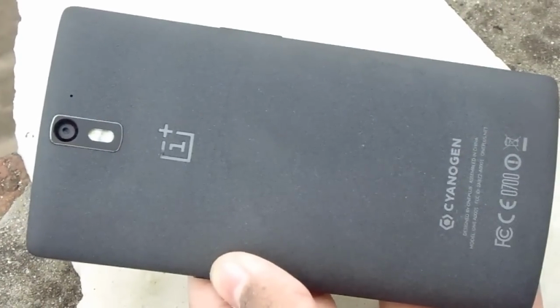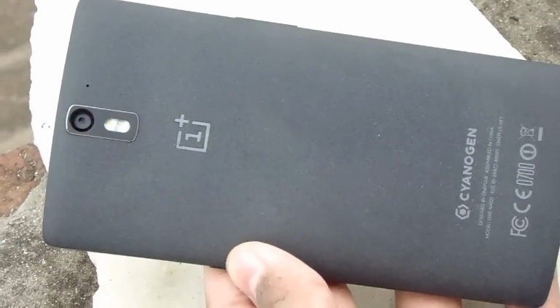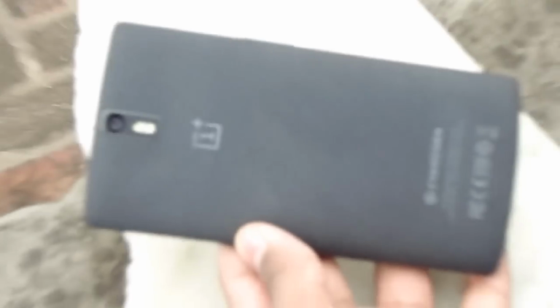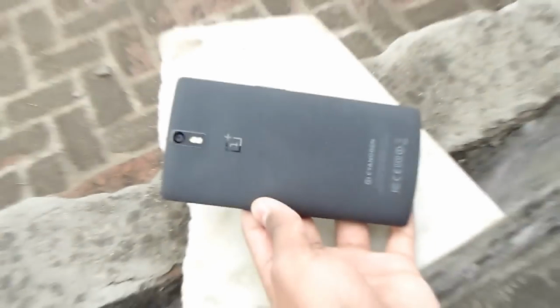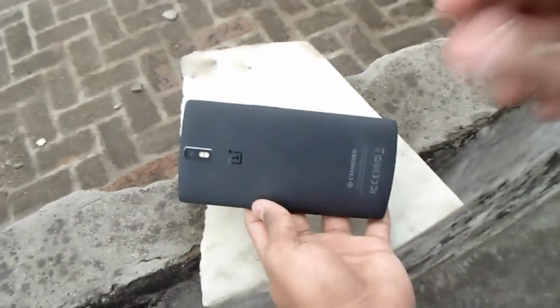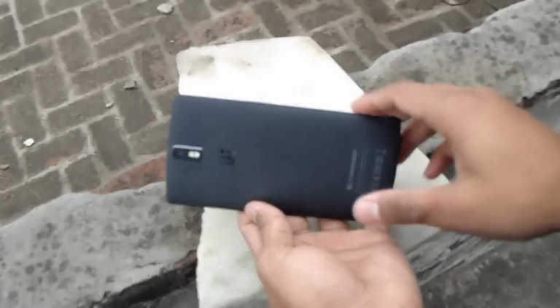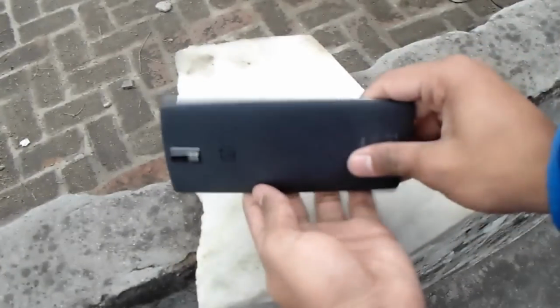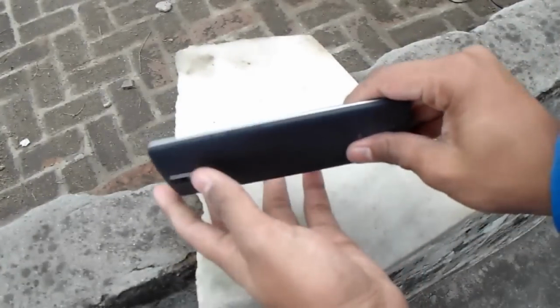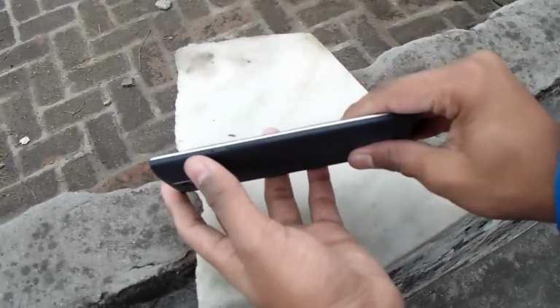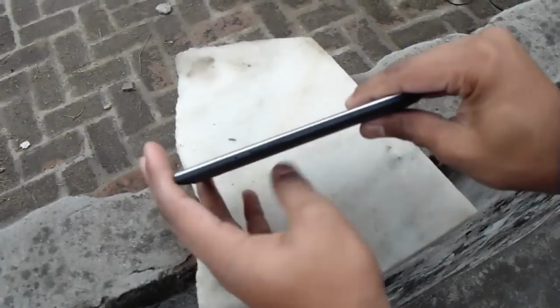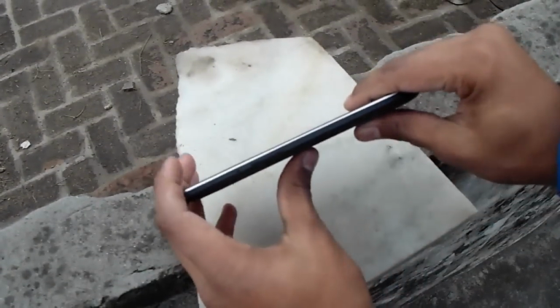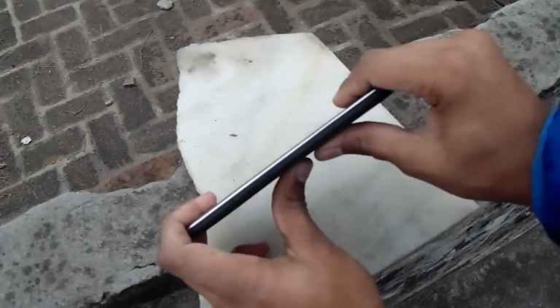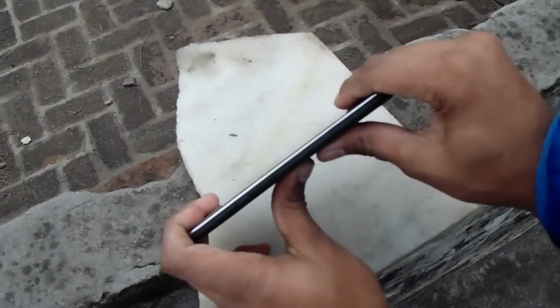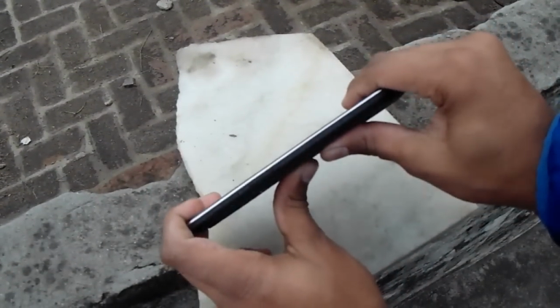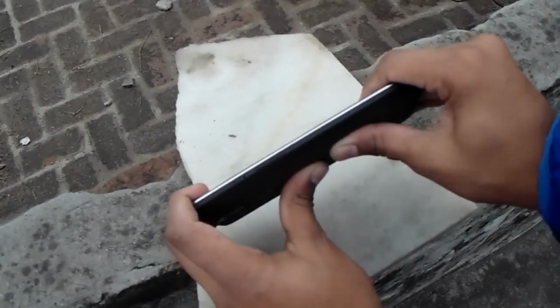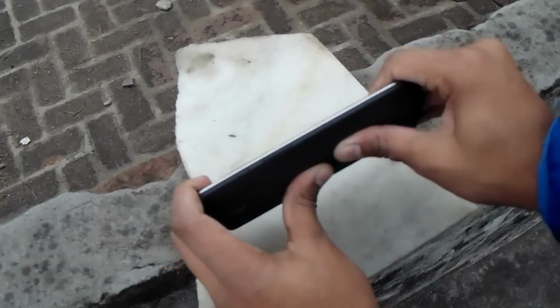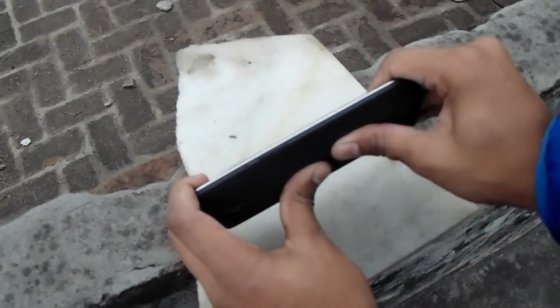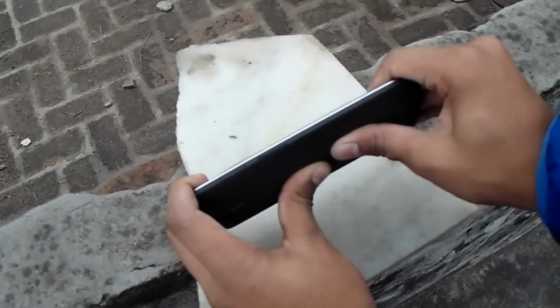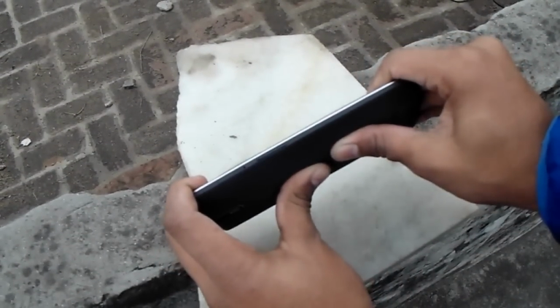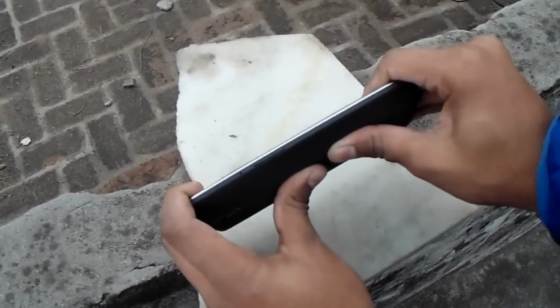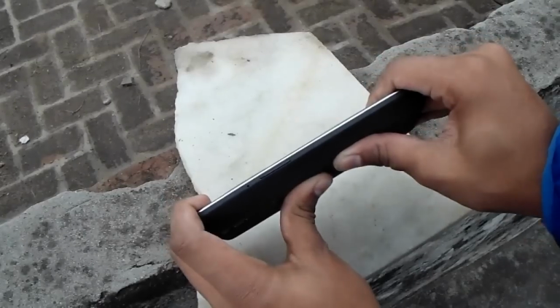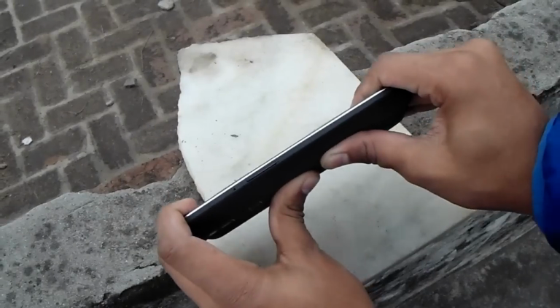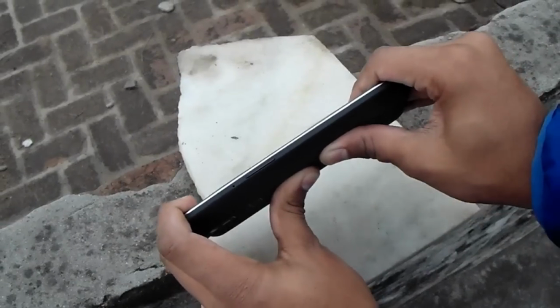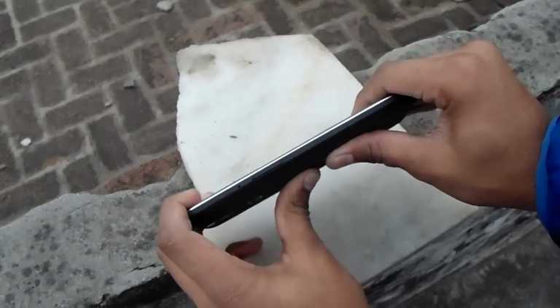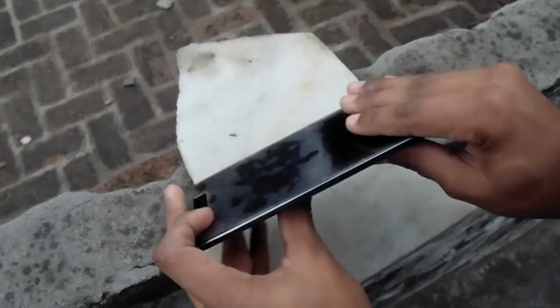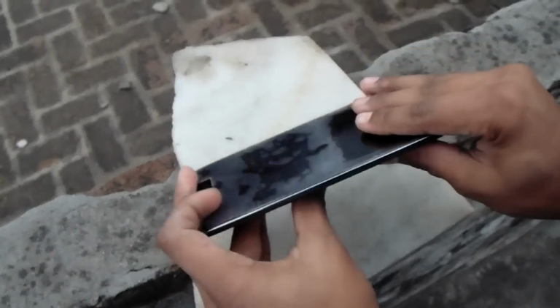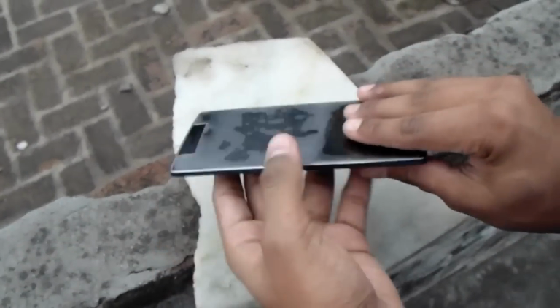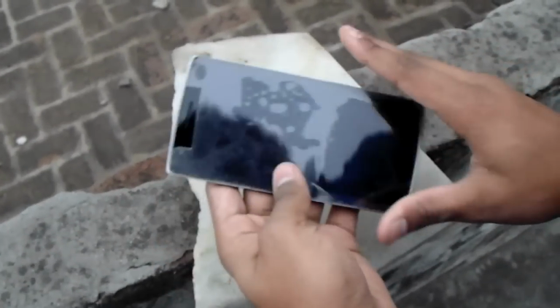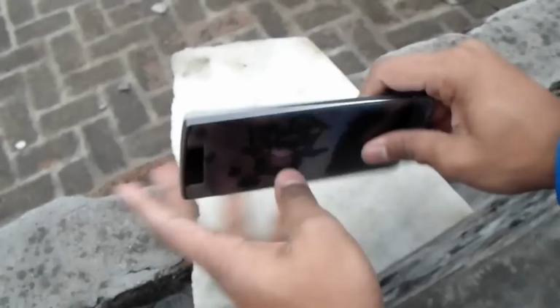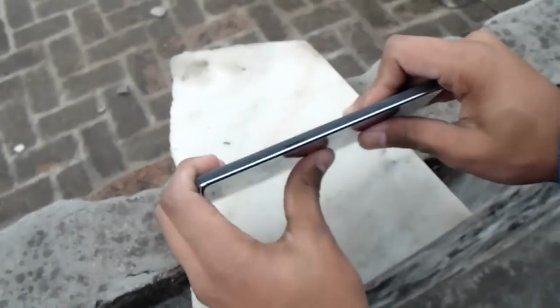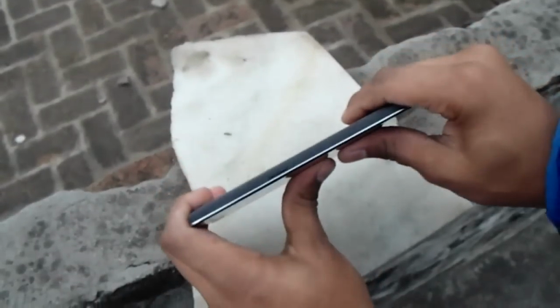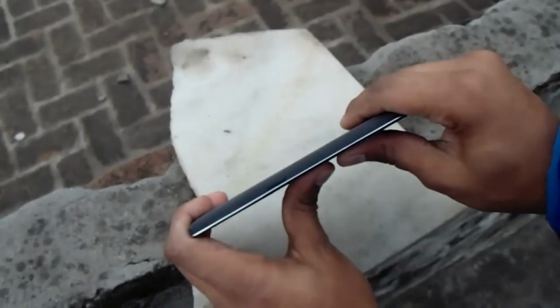So let's get started. I'm gonna go from the back of the phone to the battery side, I'm gonna exert some pressure. I don't feel anything, I don't hear any crack or any sounds, not from the front side actually.